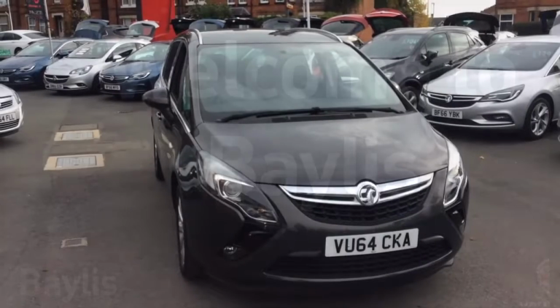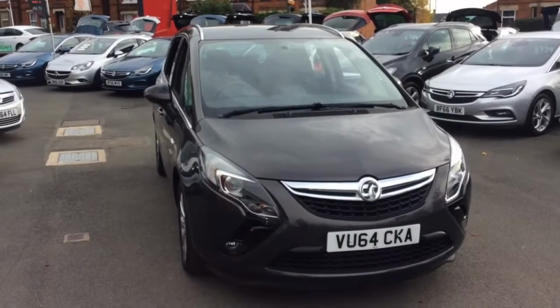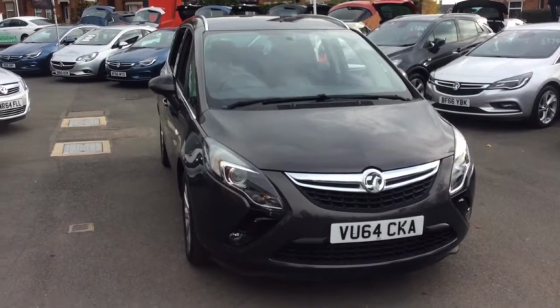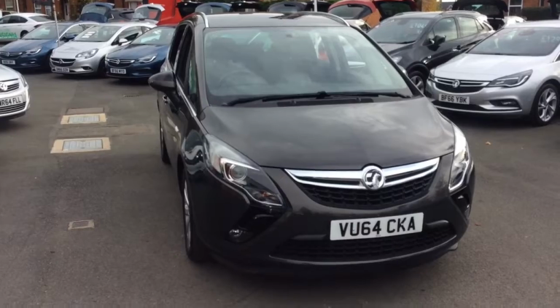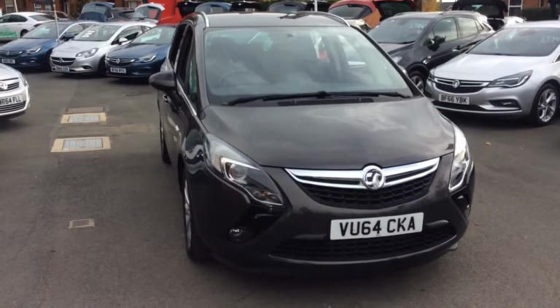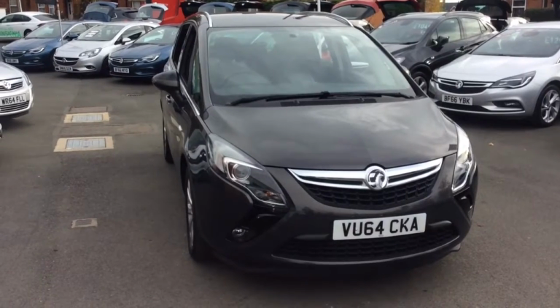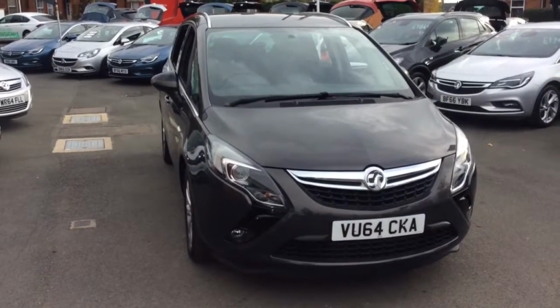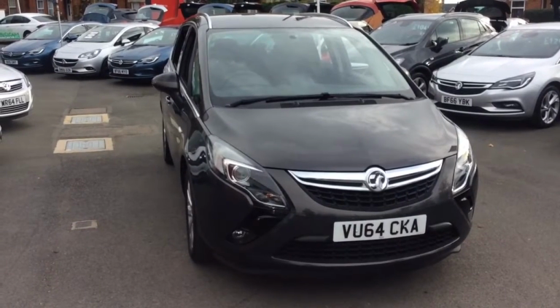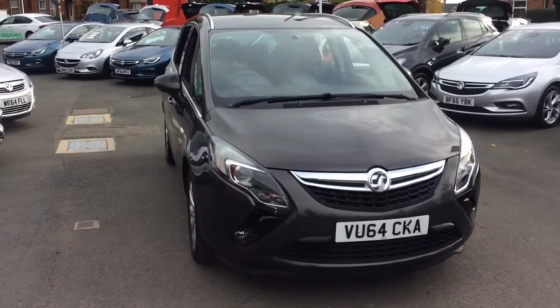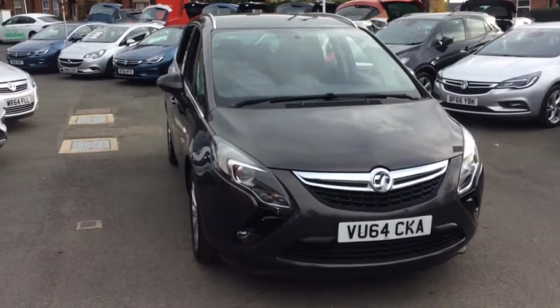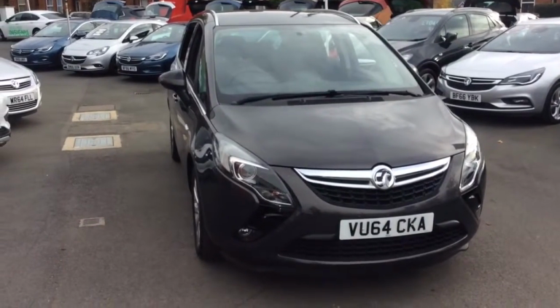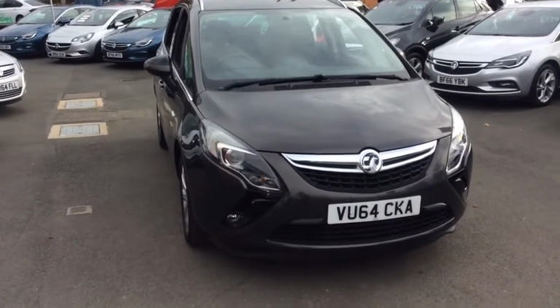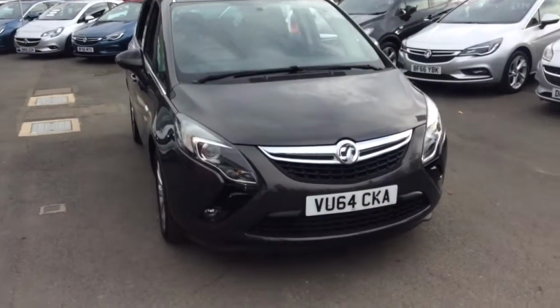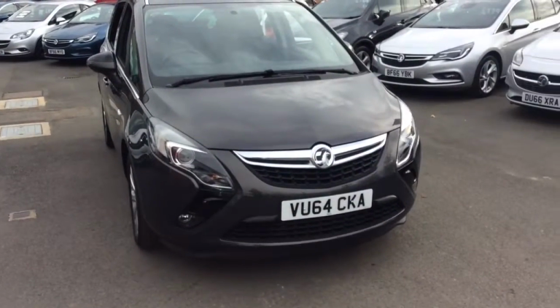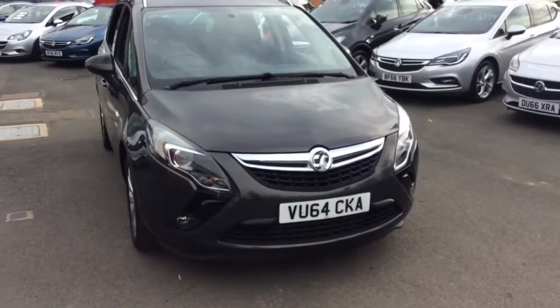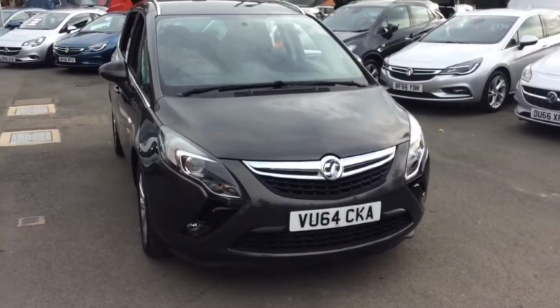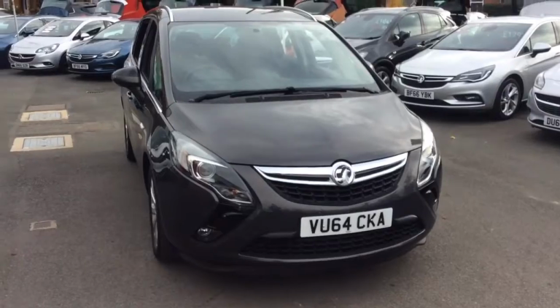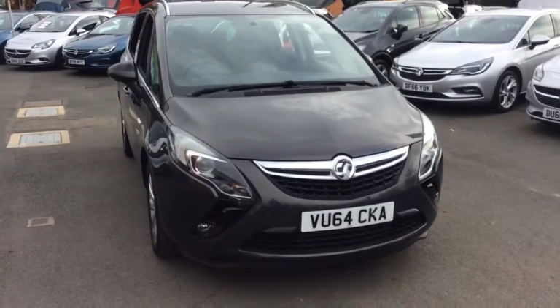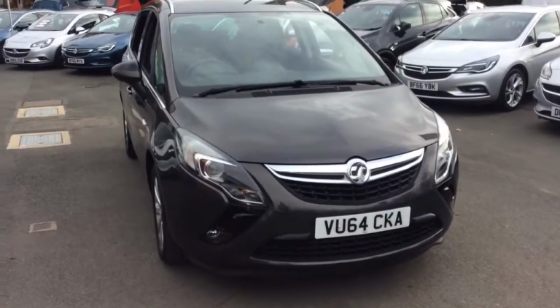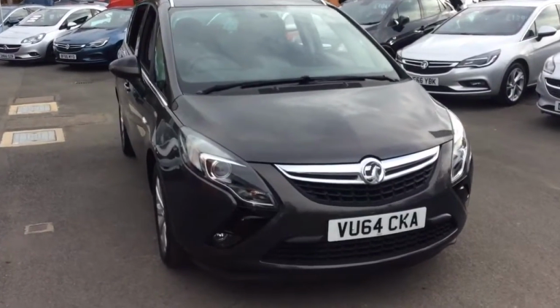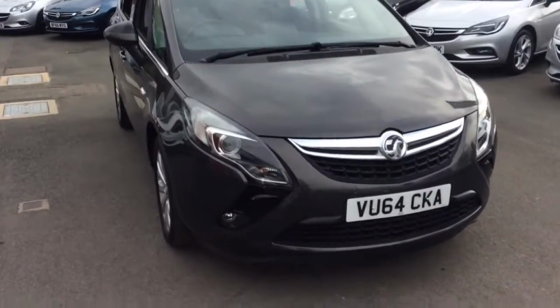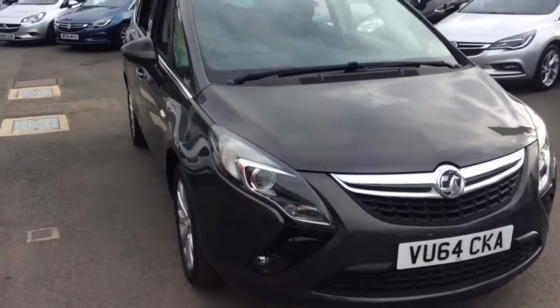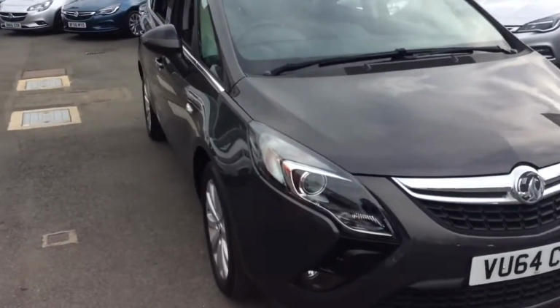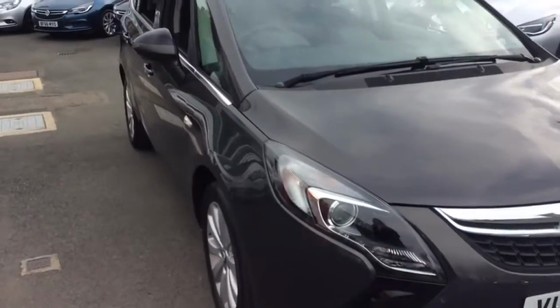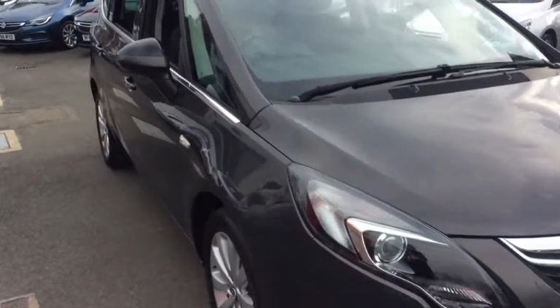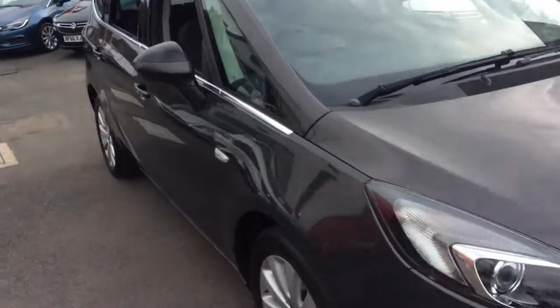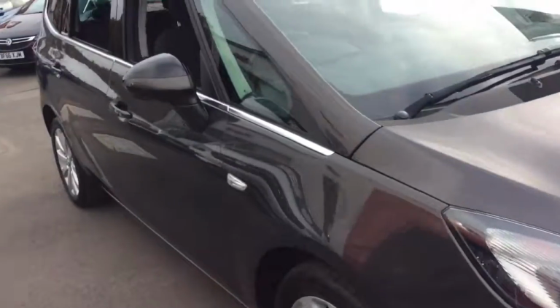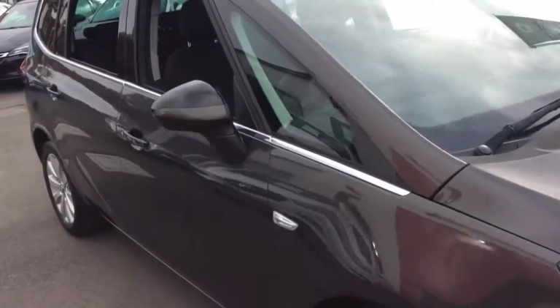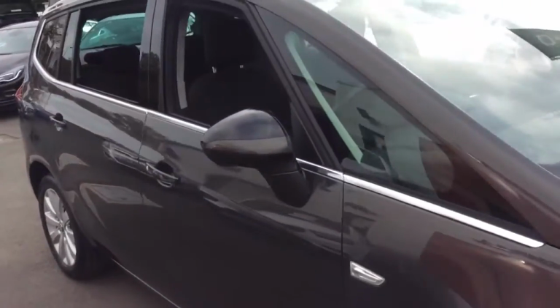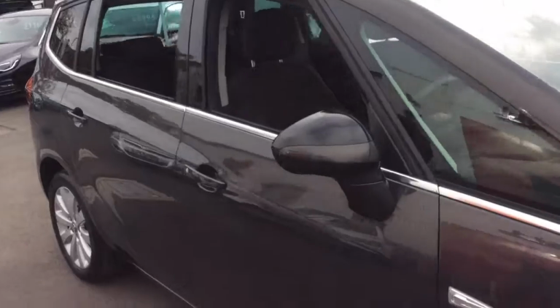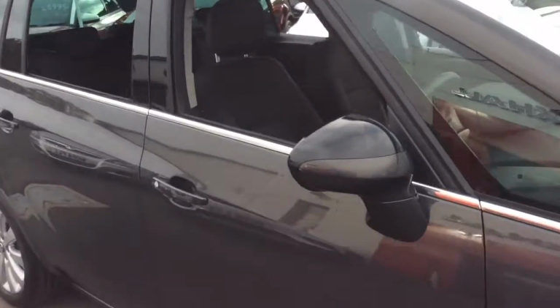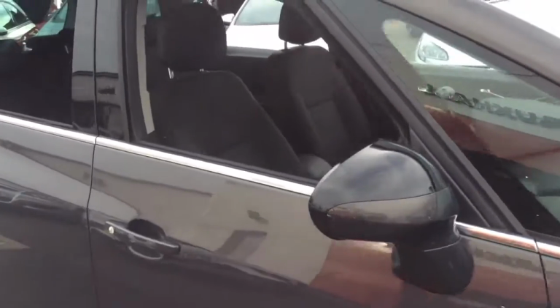Welcome to Bayless Vauxhall. Today we are viewing a 64-plate Vauxhall Zafira Tourer Techline. This vehicle is finished in asteroid grey with a full body coloured exterior, and this seven-seater vehicle comes with parking sensors as well as alloy wheels.